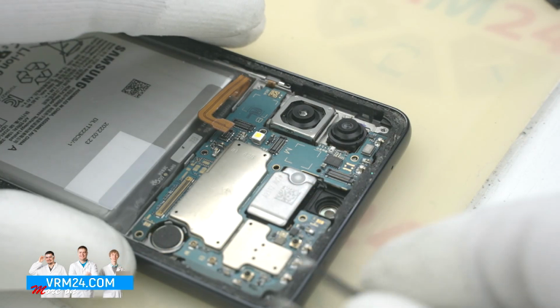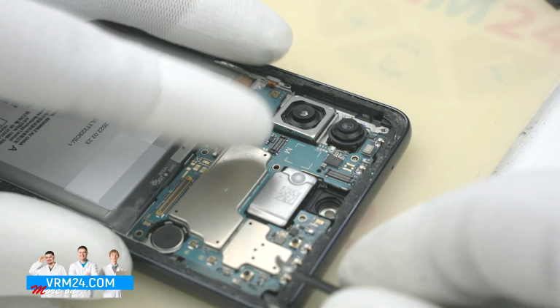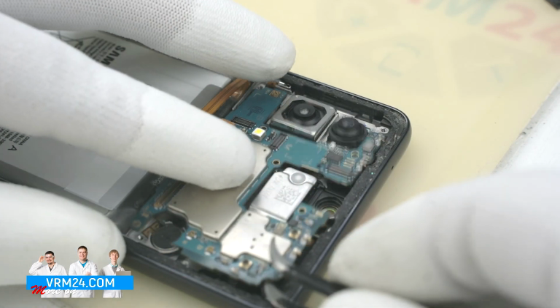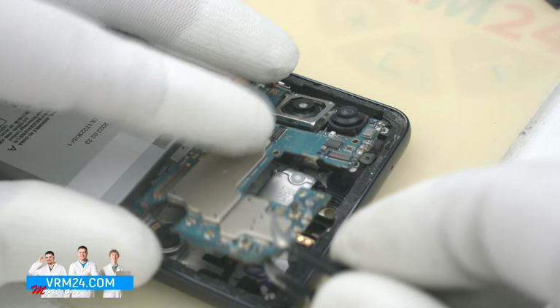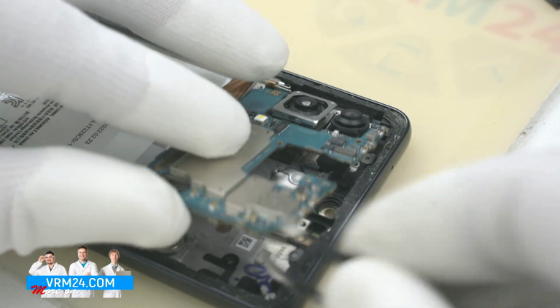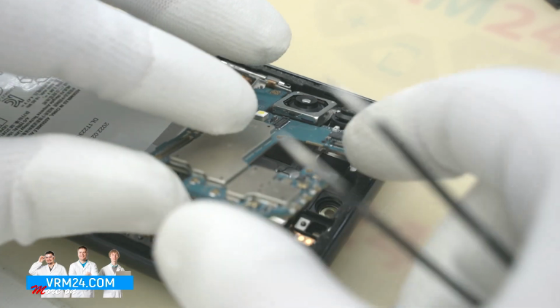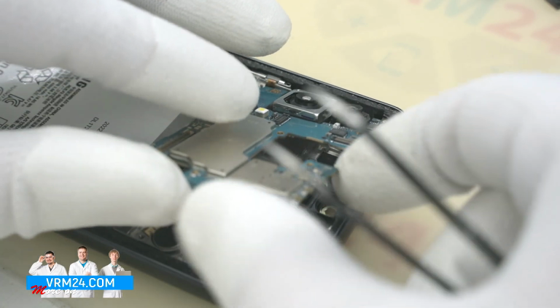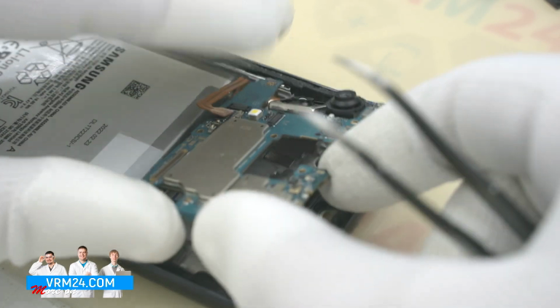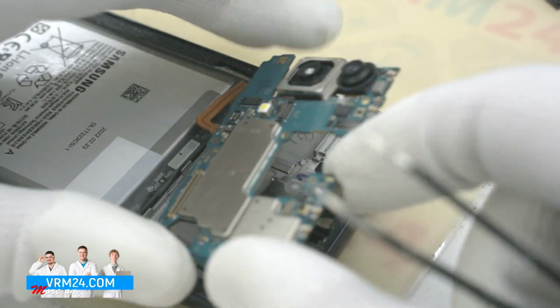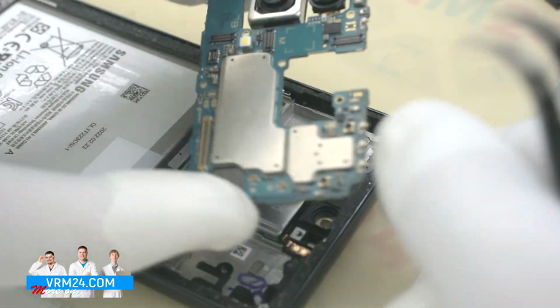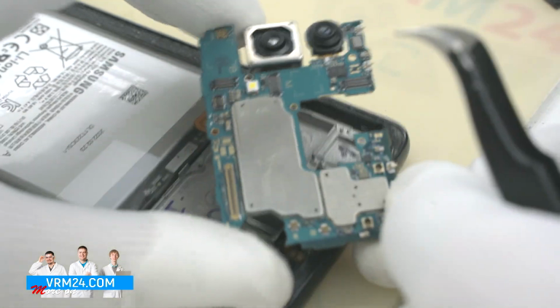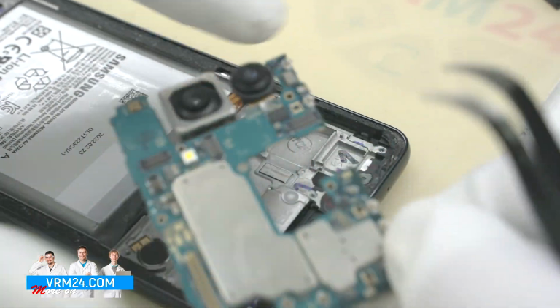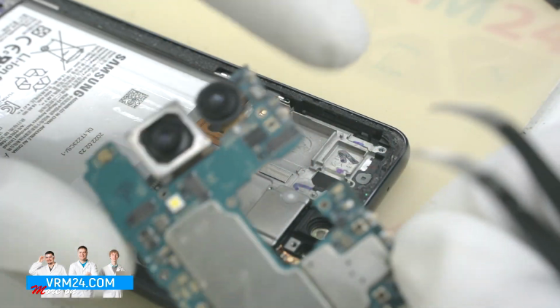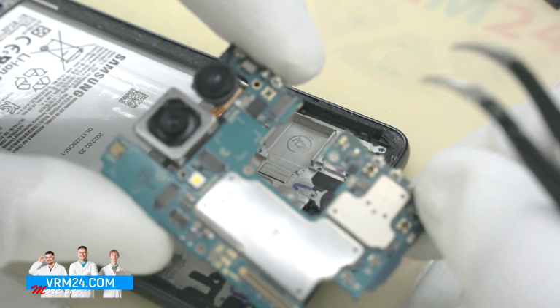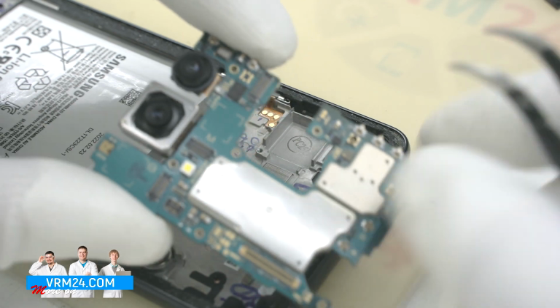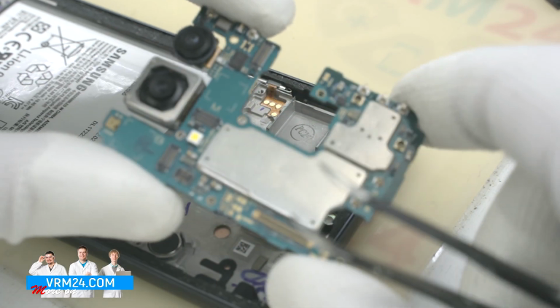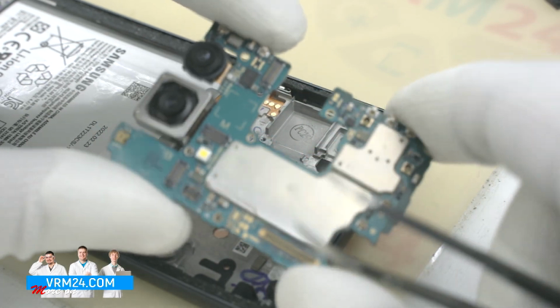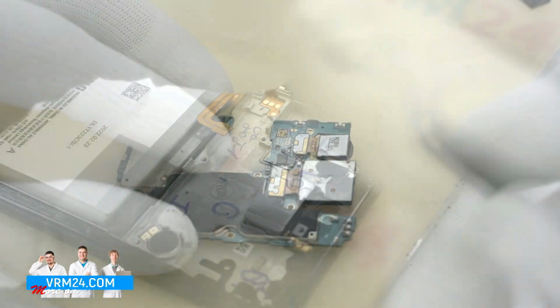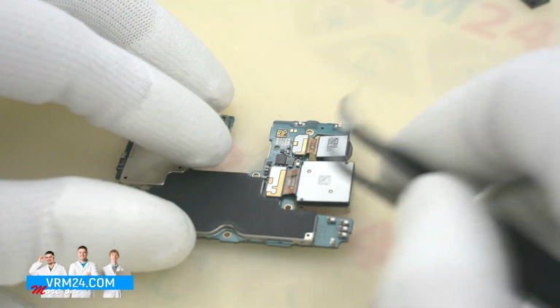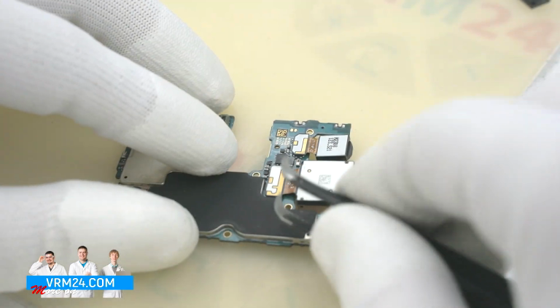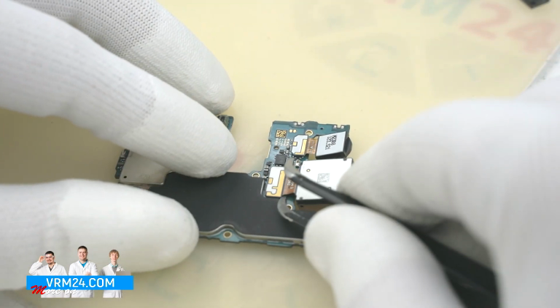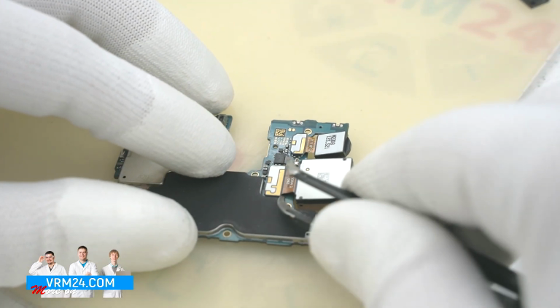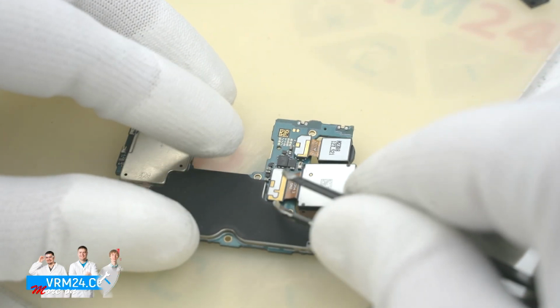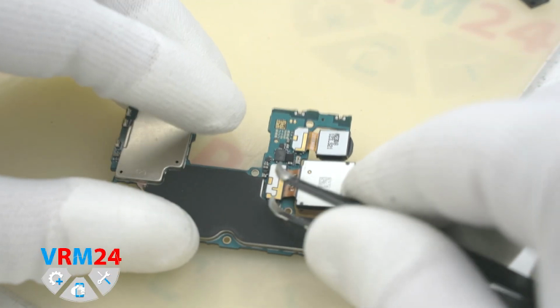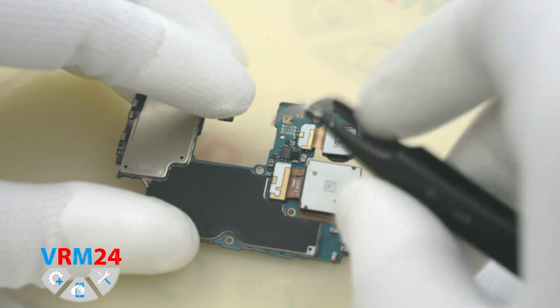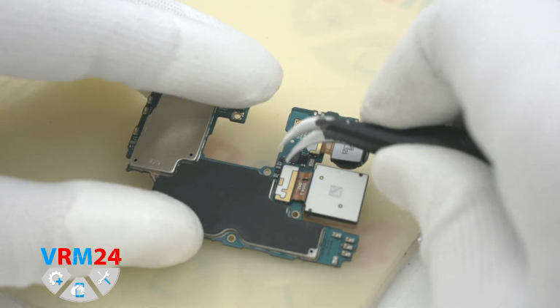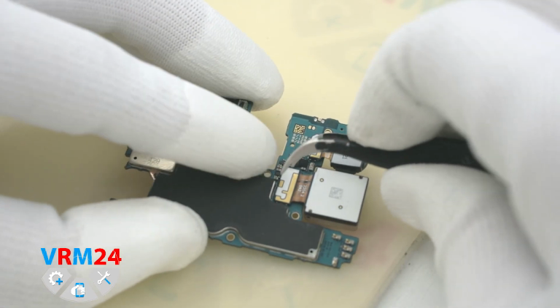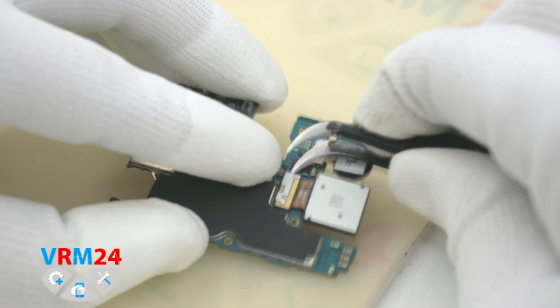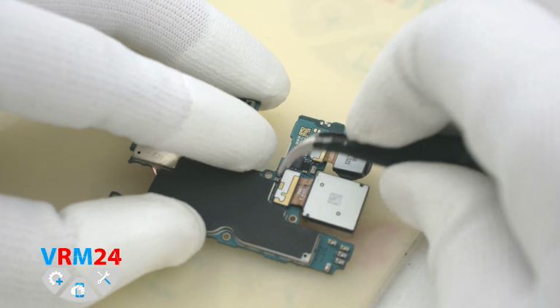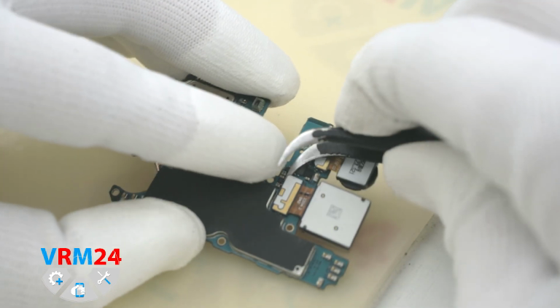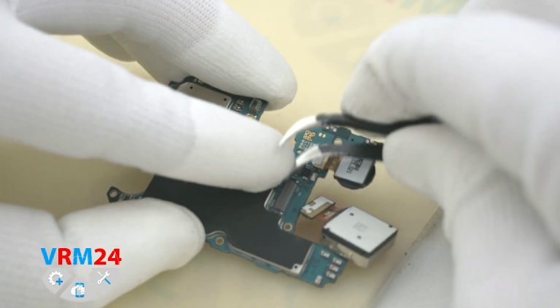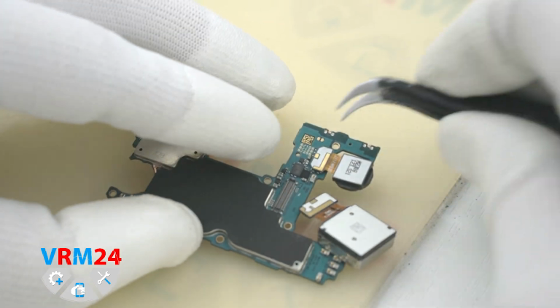Now we can carefully pry over the edge and remove the motherboard. We turn over the printed circuit board, disconnect the connectors, and remove the two rear cameras.